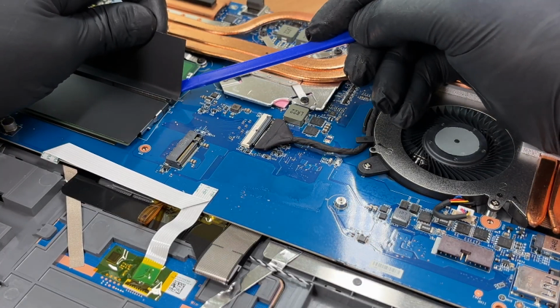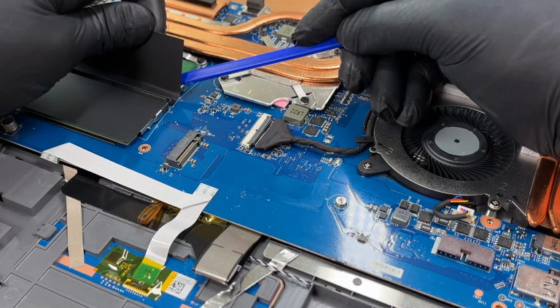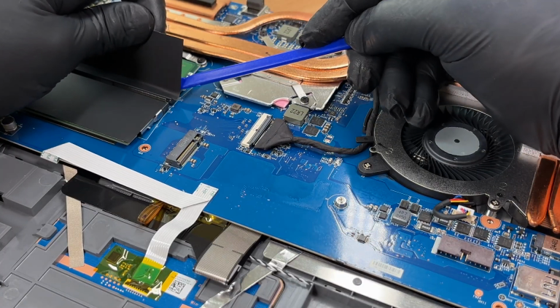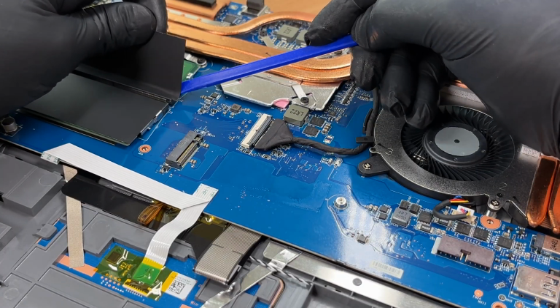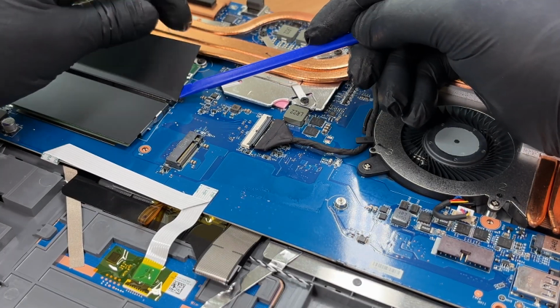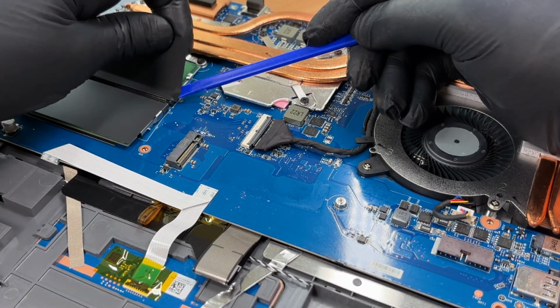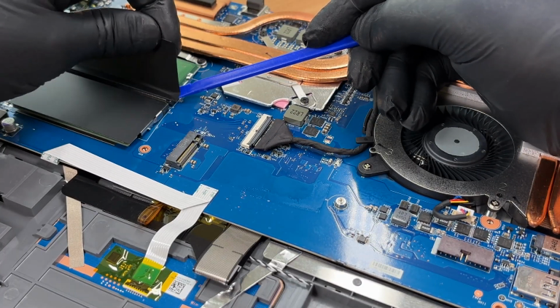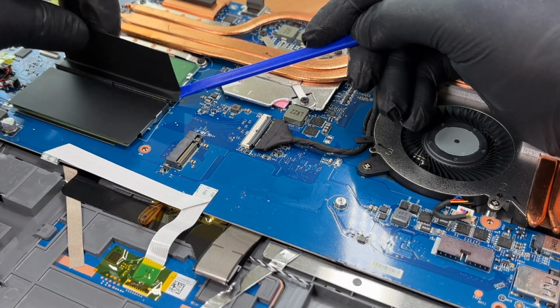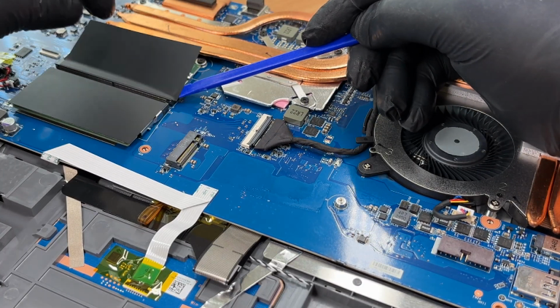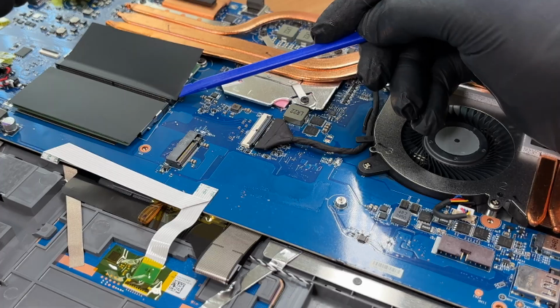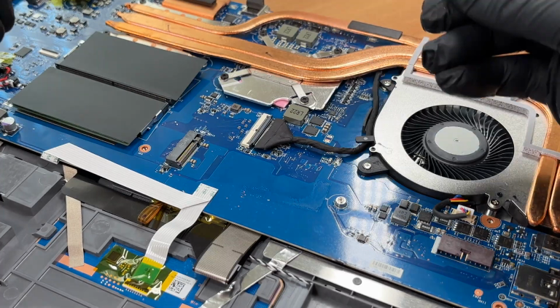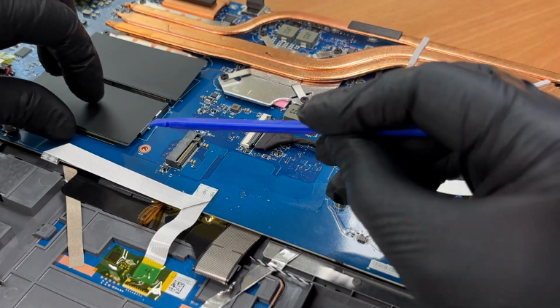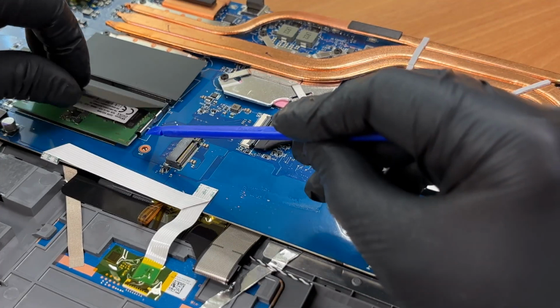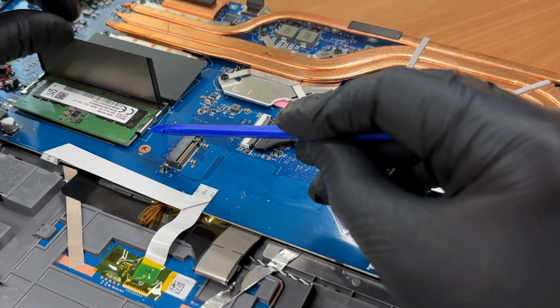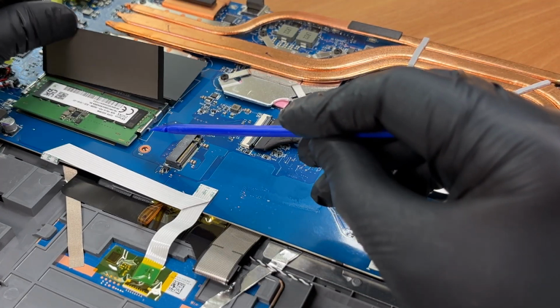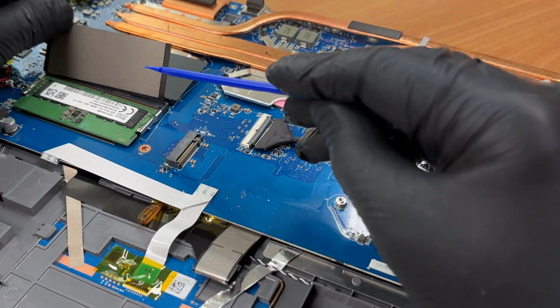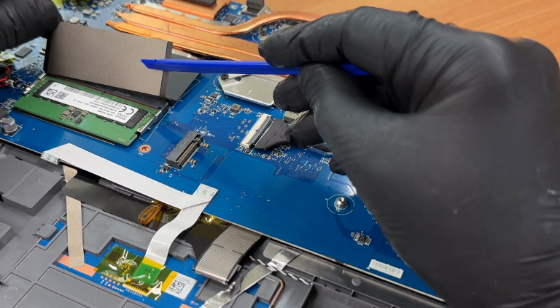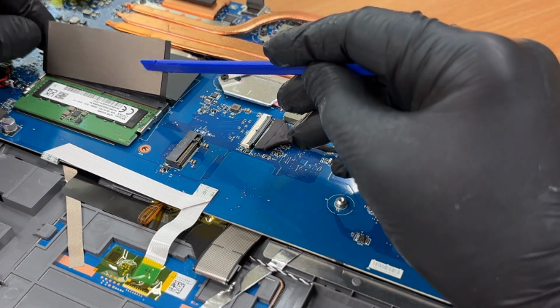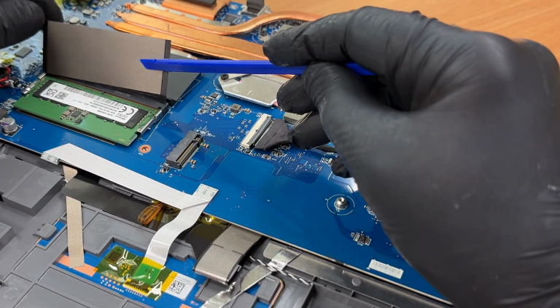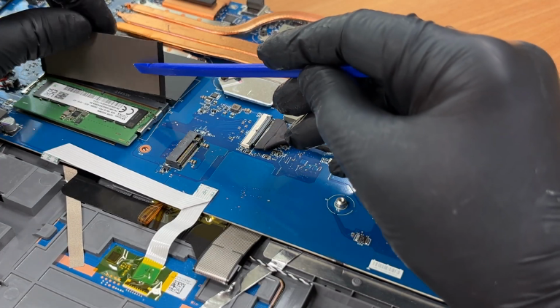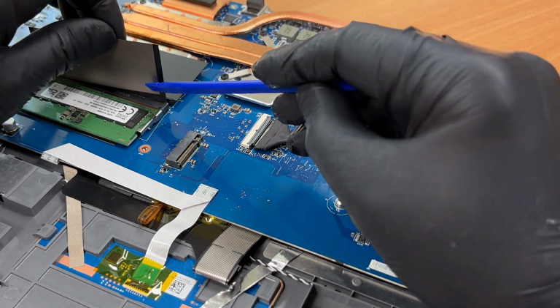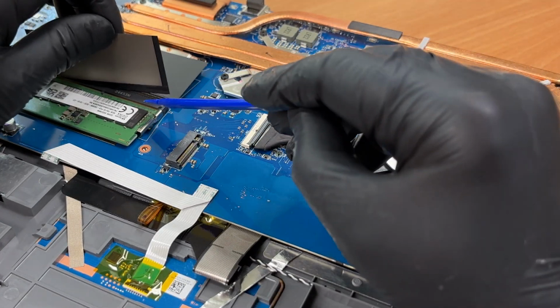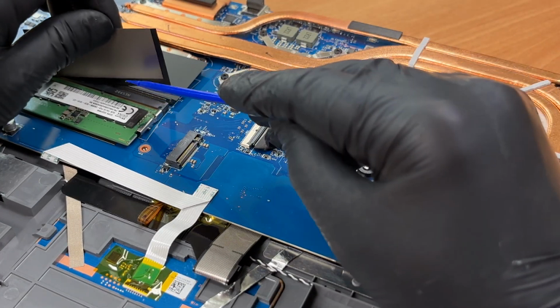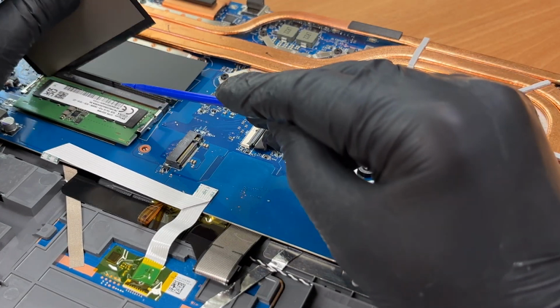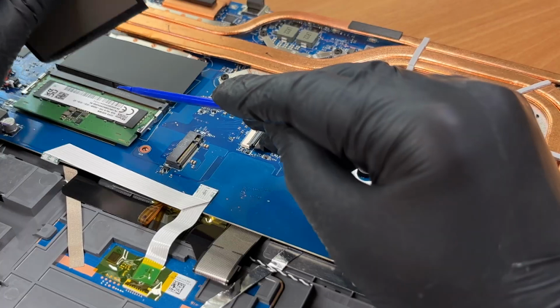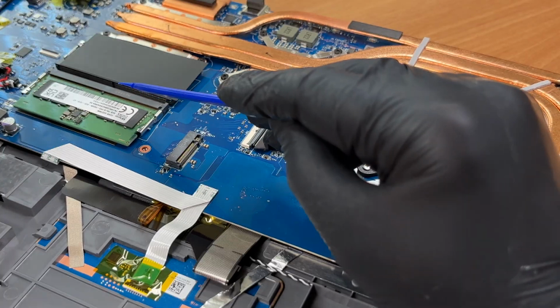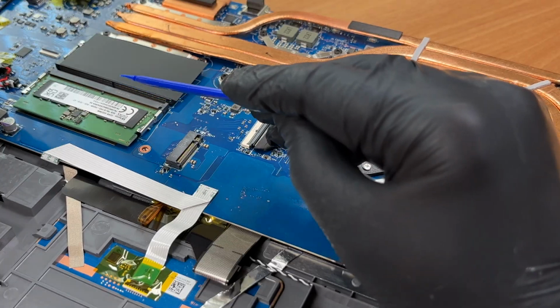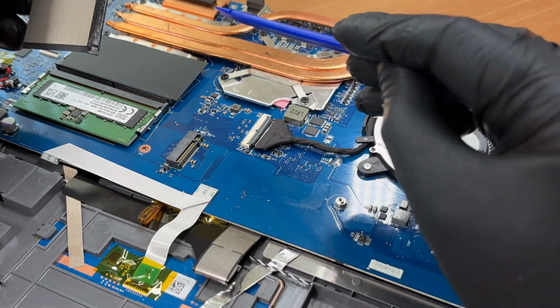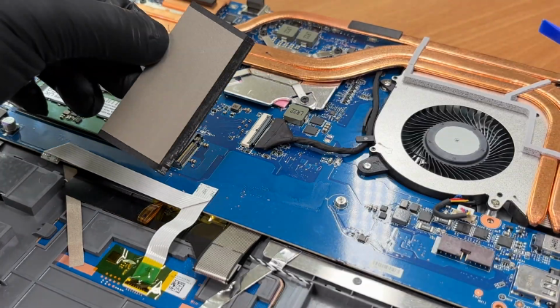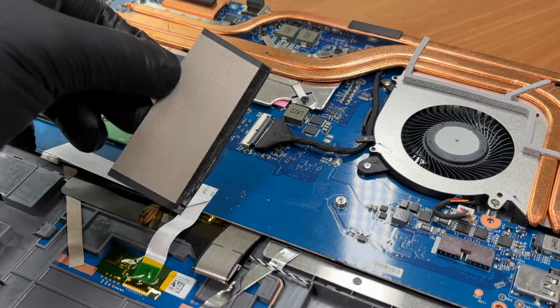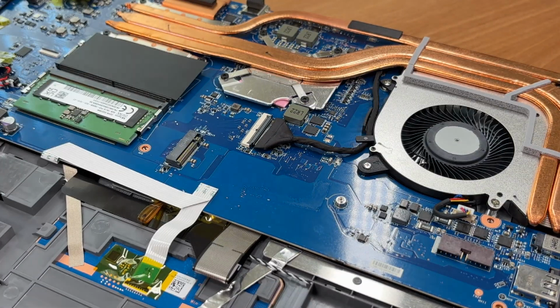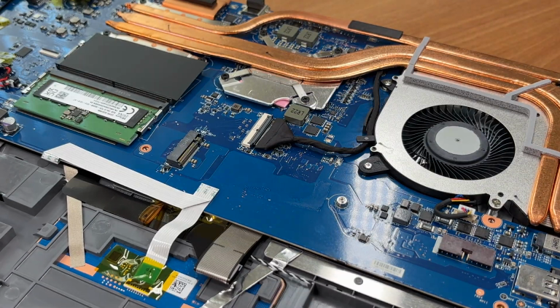Under the shields are two RAM slots for DDR5 4800 with support for up to 64GB. We ordered a 16GB configuration and it arrived with two 8GB SK Hynix modules in dual channel.